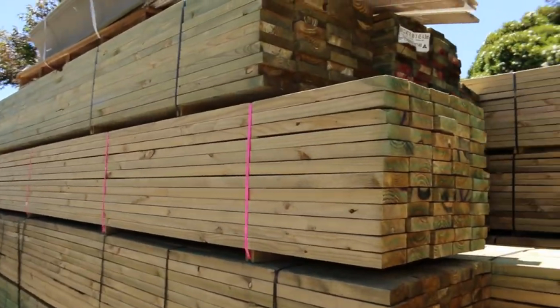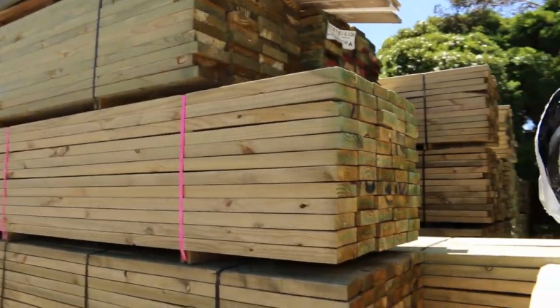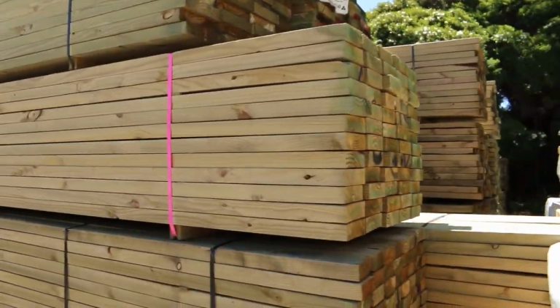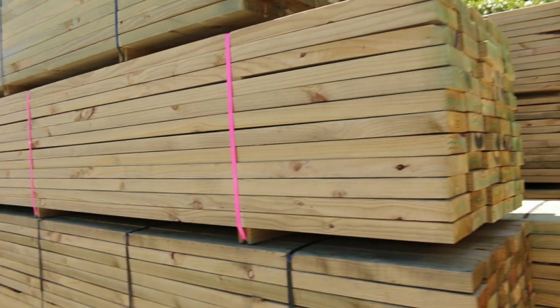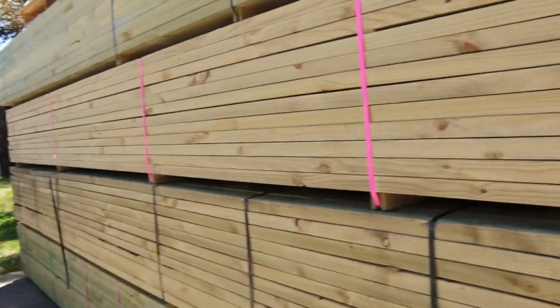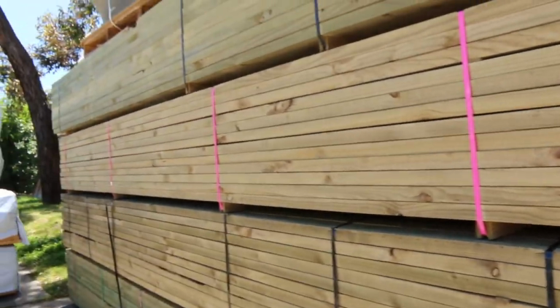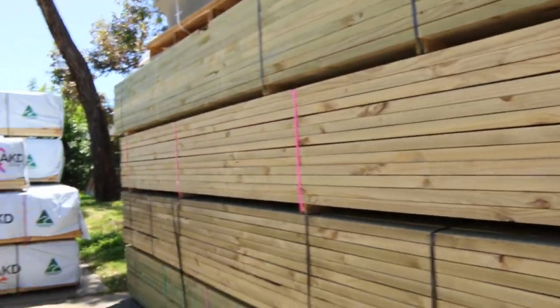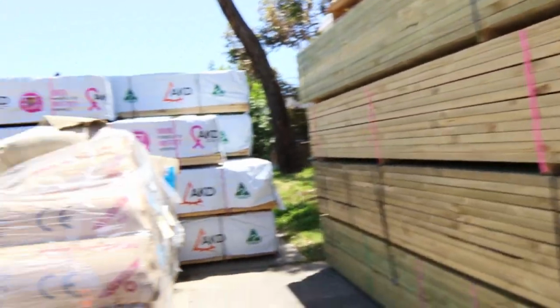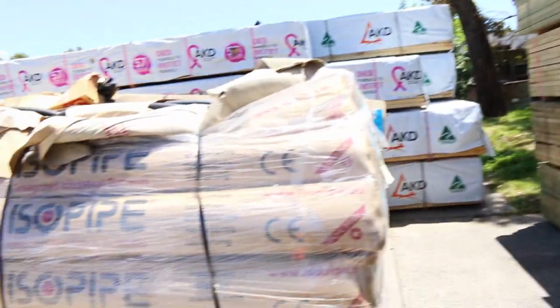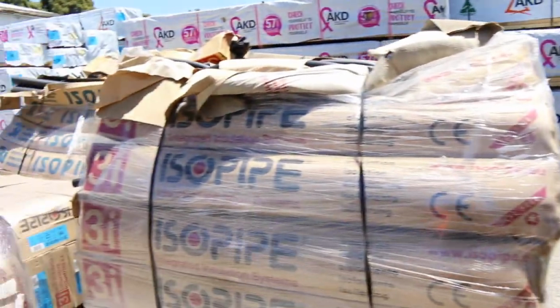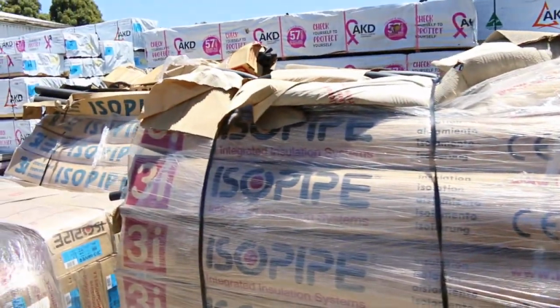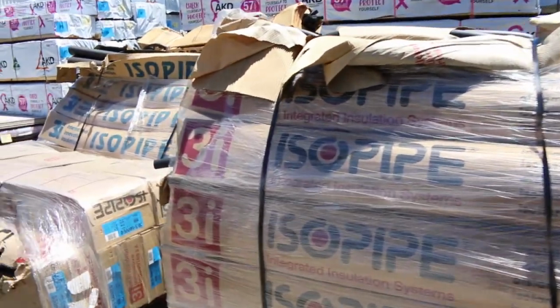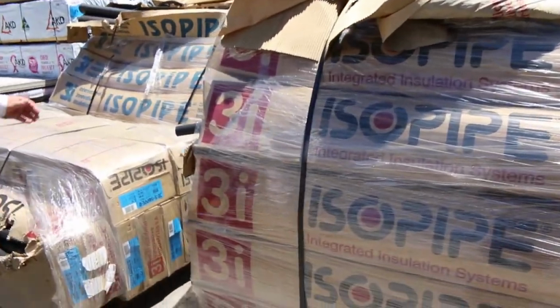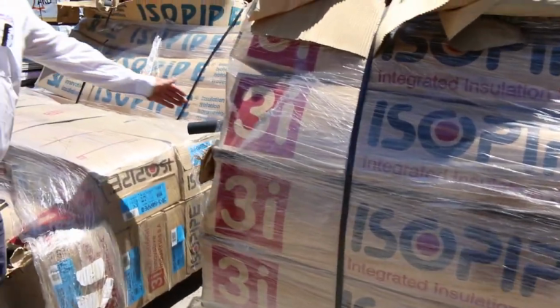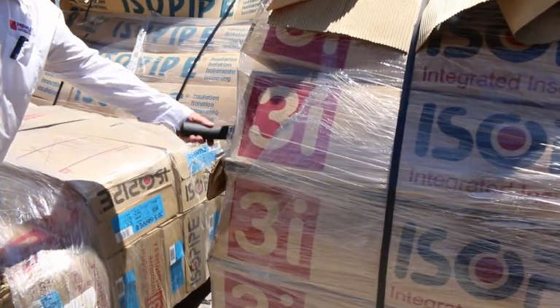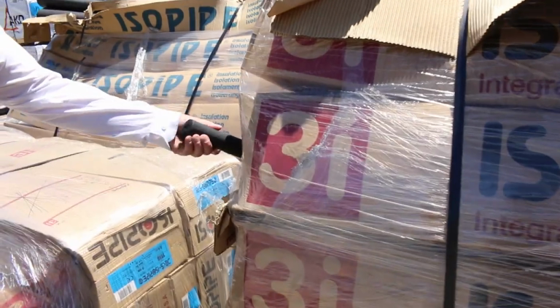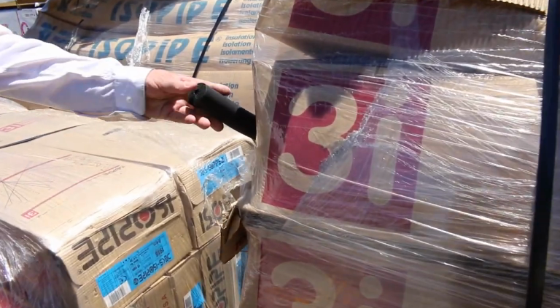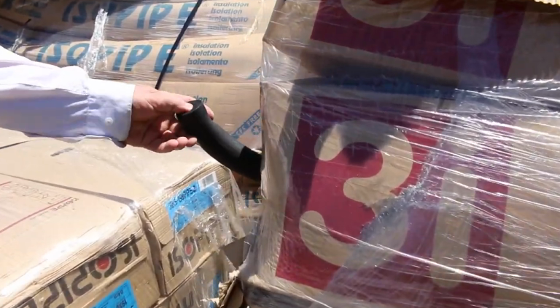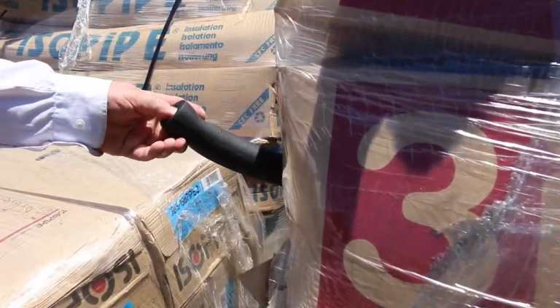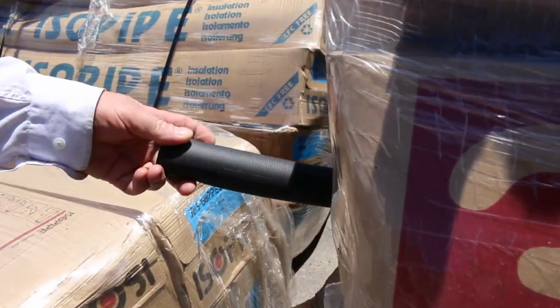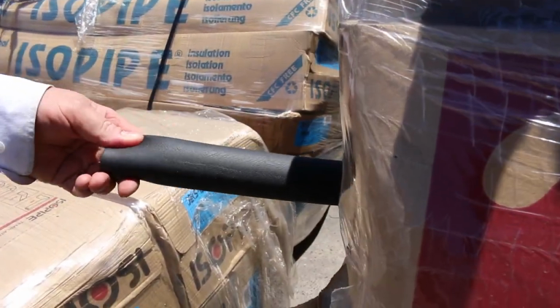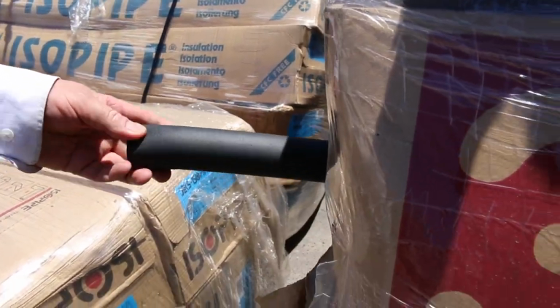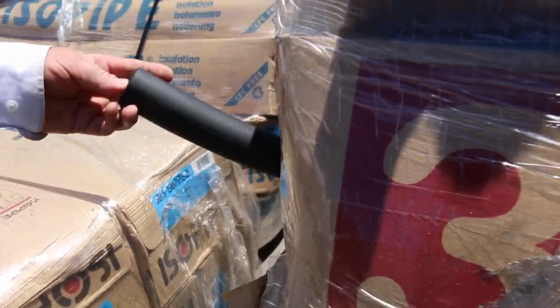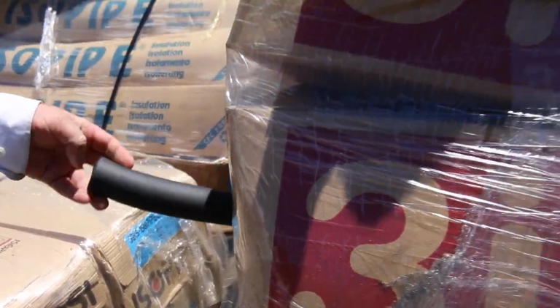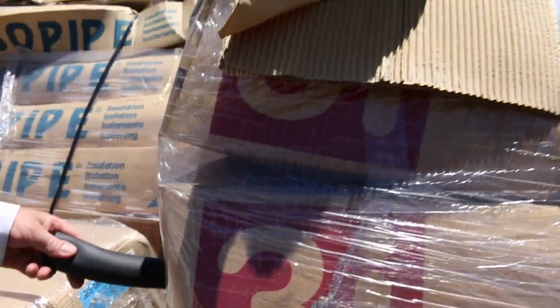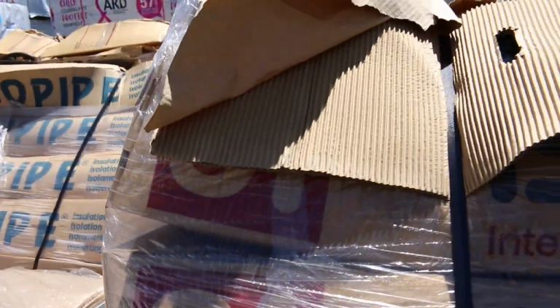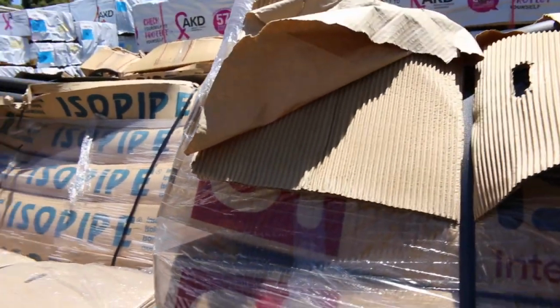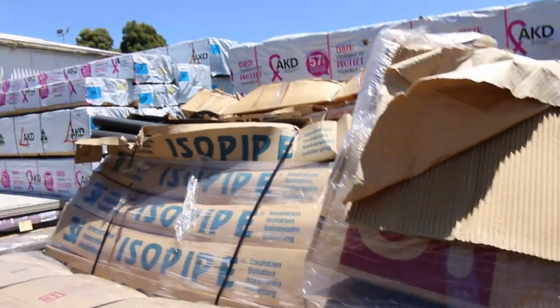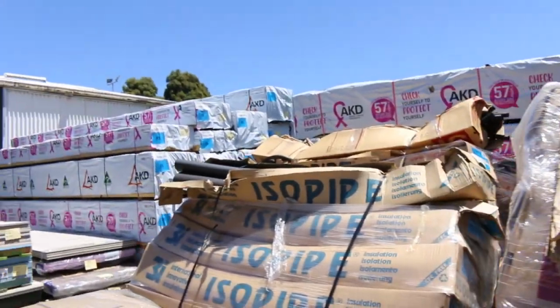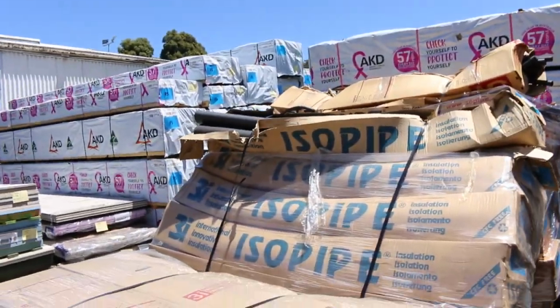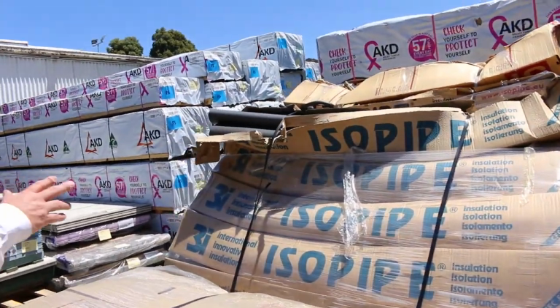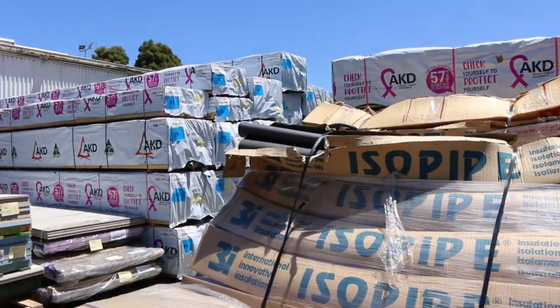We've got tons and tons of treated pine — some 190s and 140s, right up to six meter lengths. There are a few of these pallets here; this stuff is really versatile — it's insulated pipe covering, used a lot on hot water pipe and gas pipe, in various sizes.